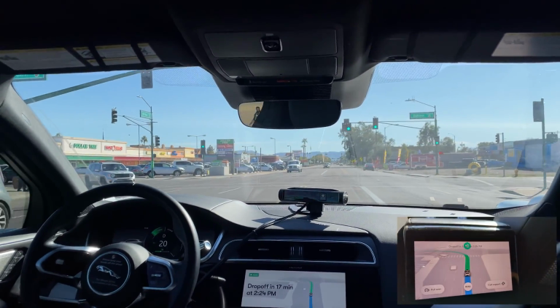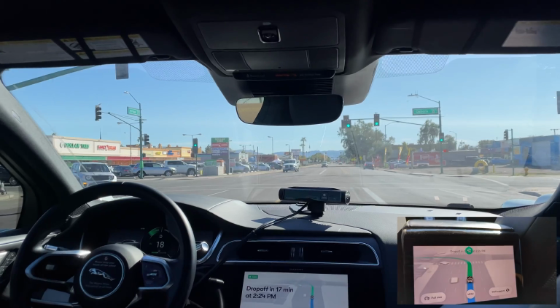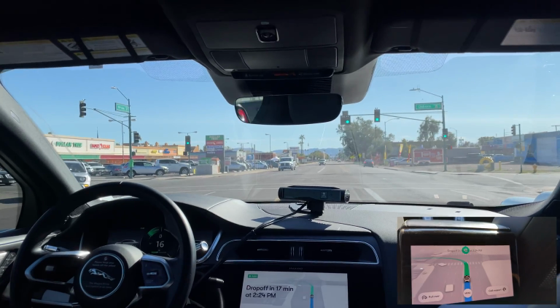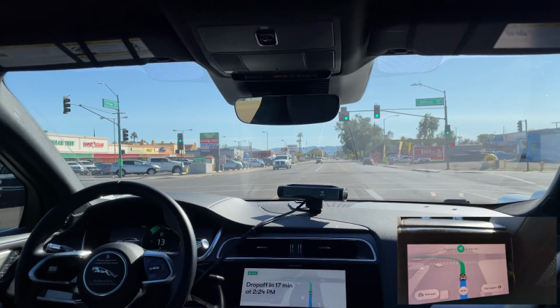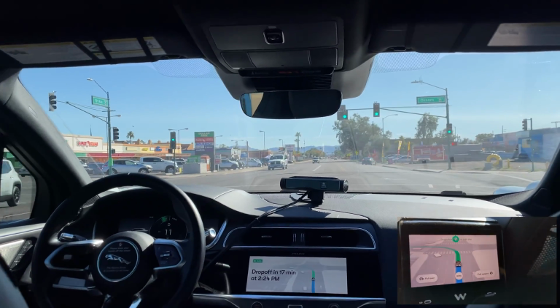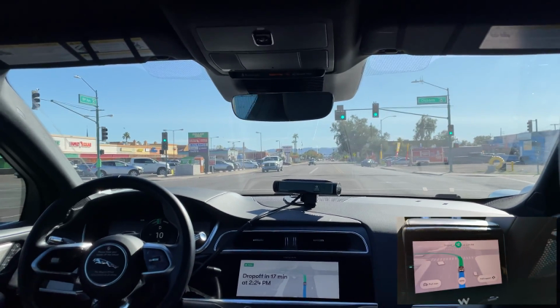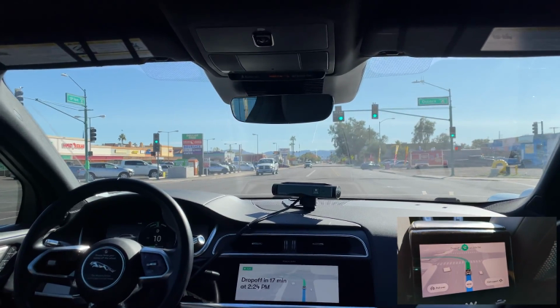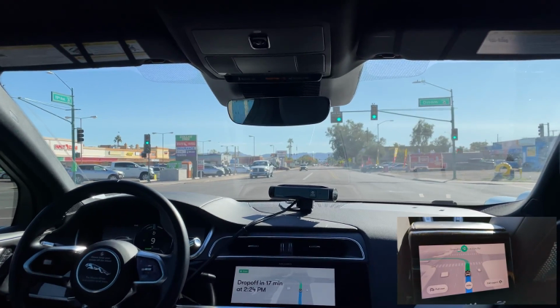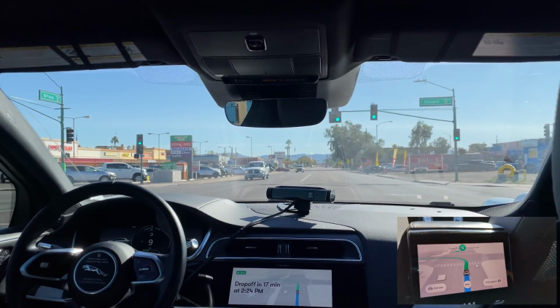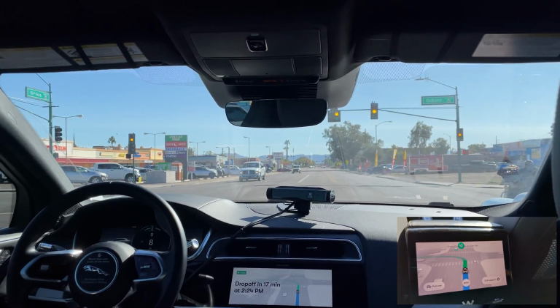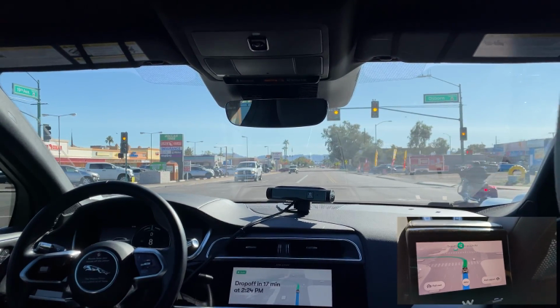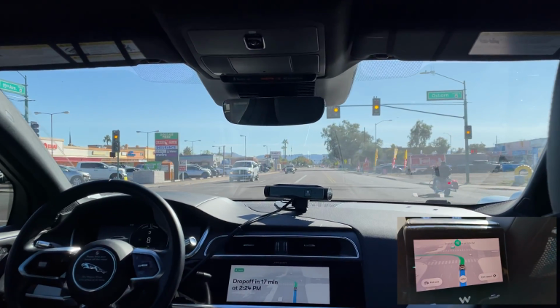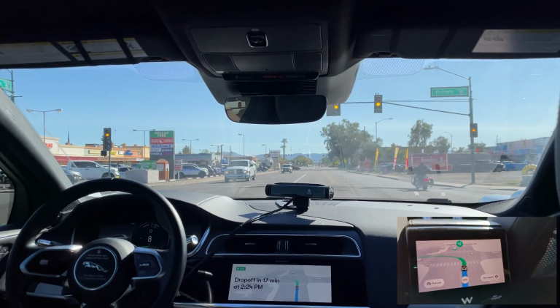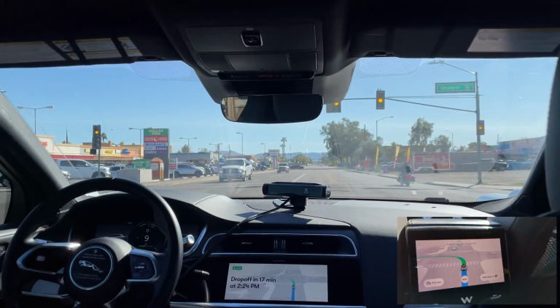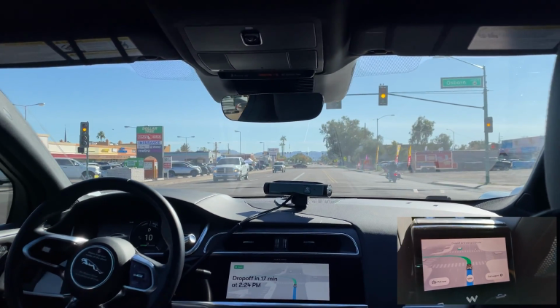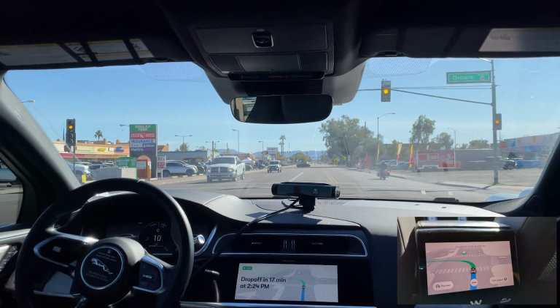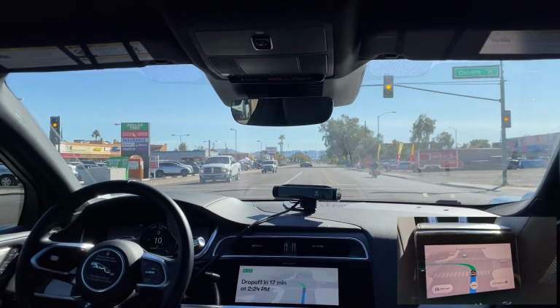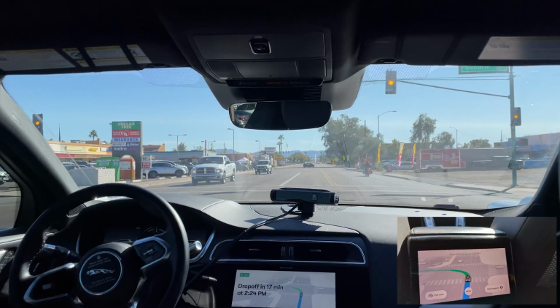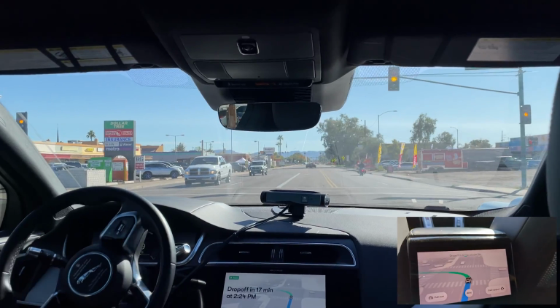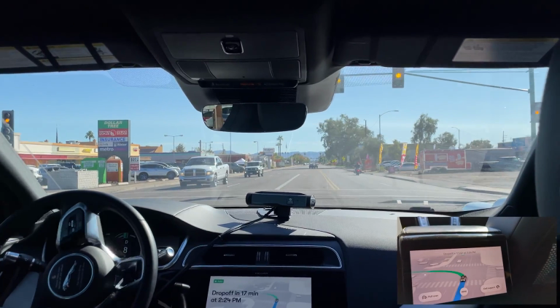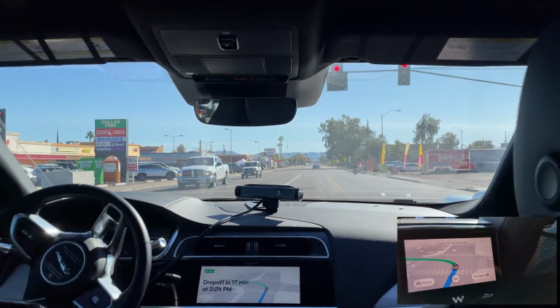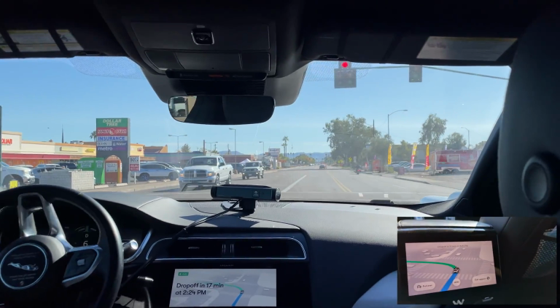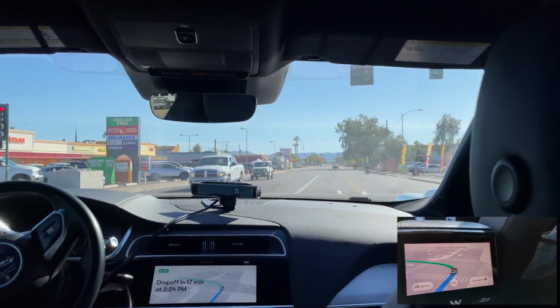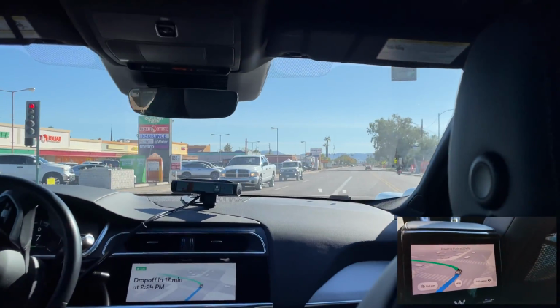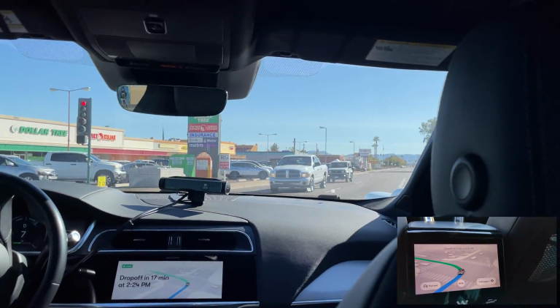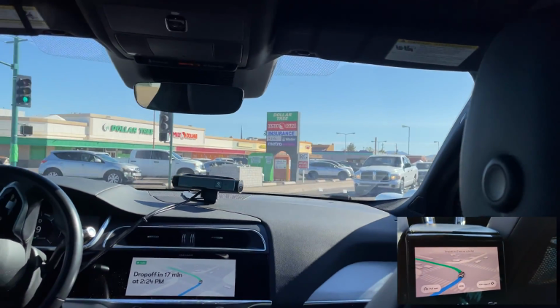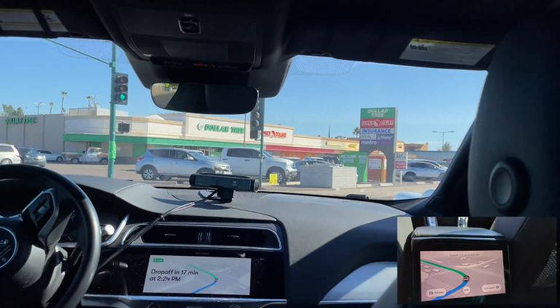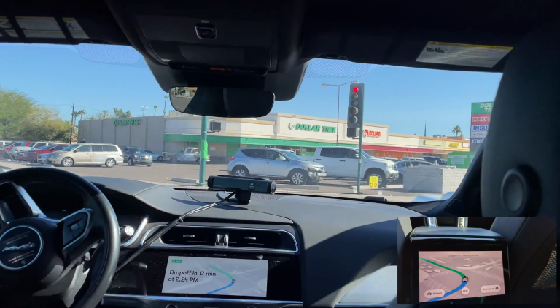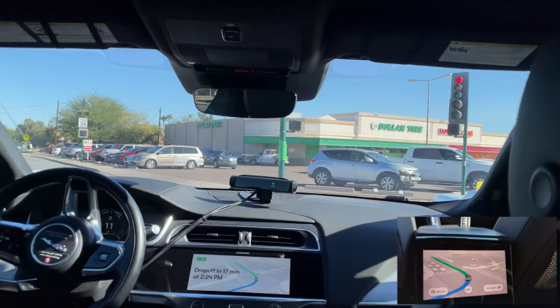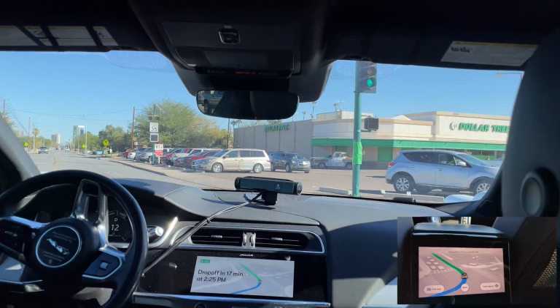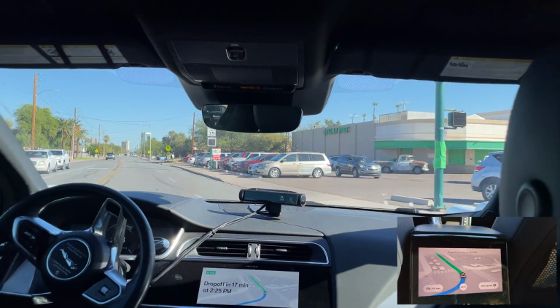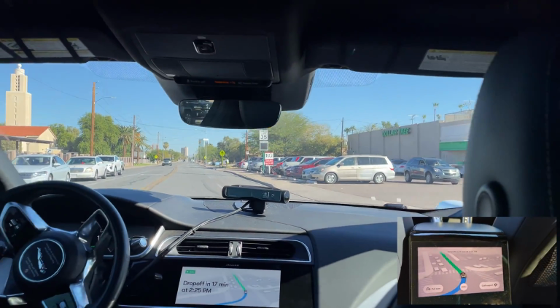There was a little hesitation on this left turn. It didn't seem as though we passed the crosswalk as the light turned yellow, but Waymo decided to go for it. That was a little confusing.